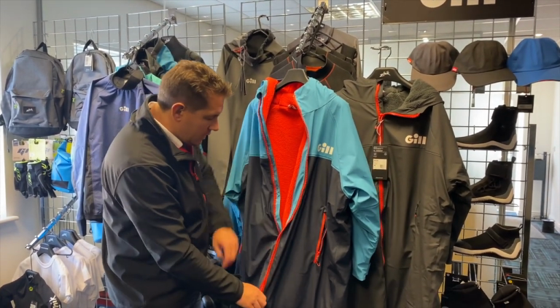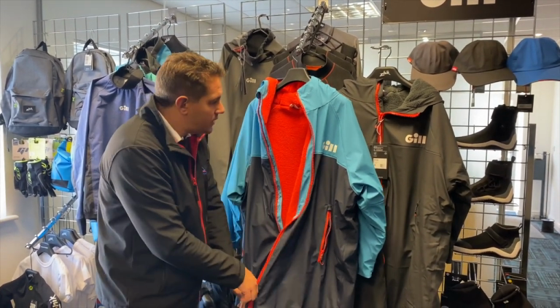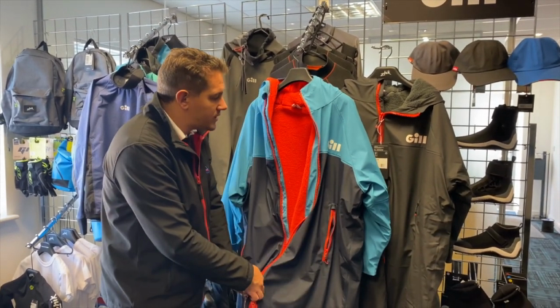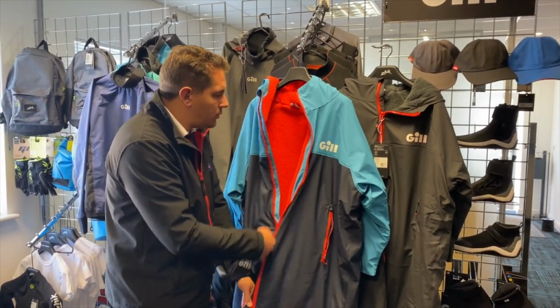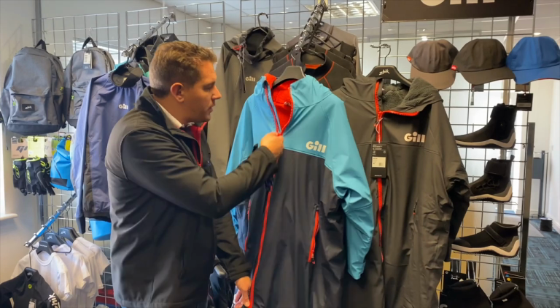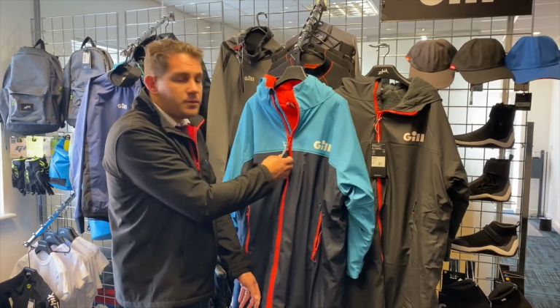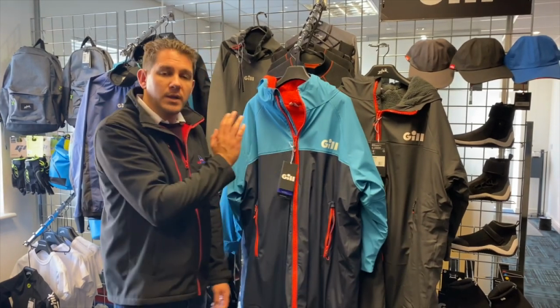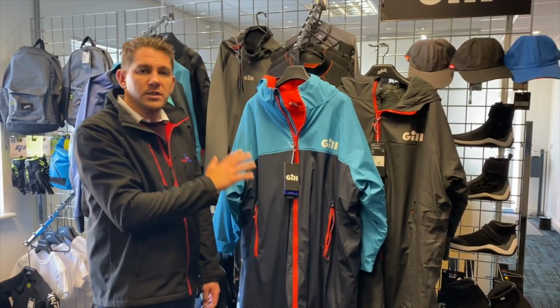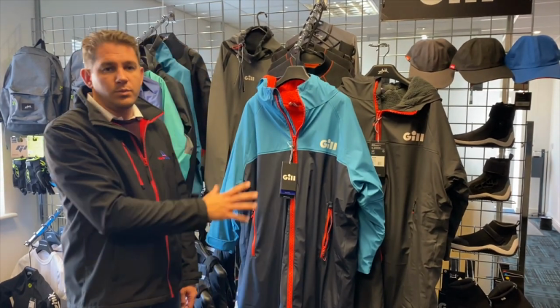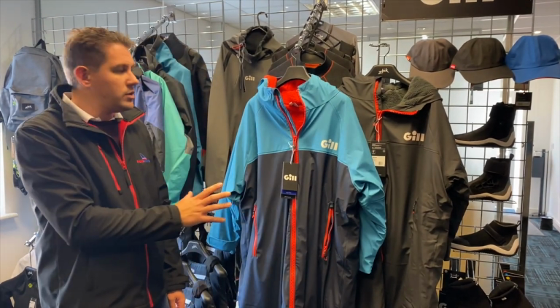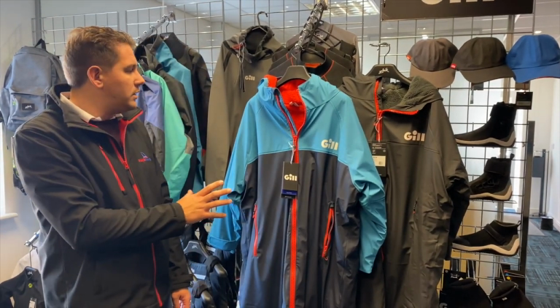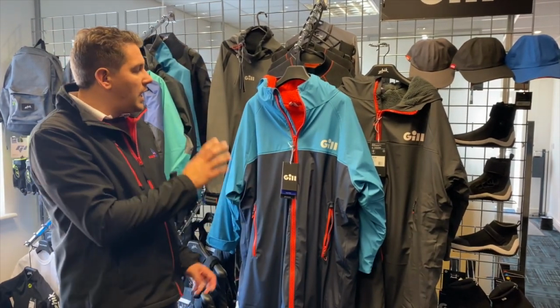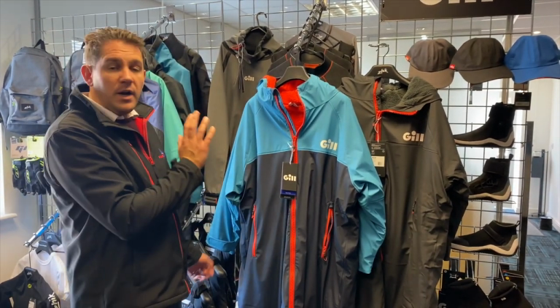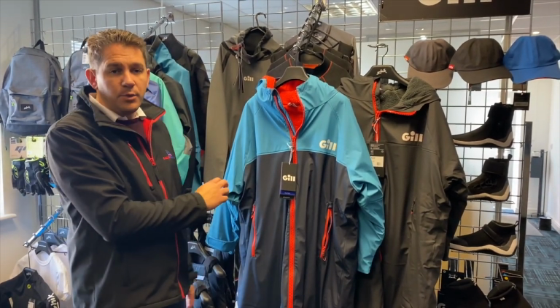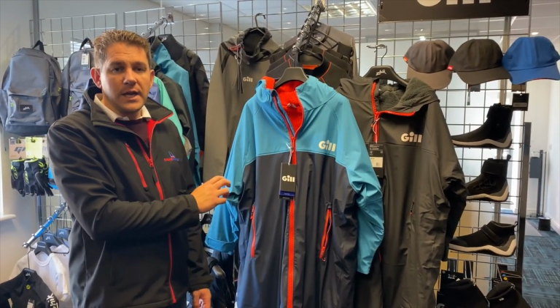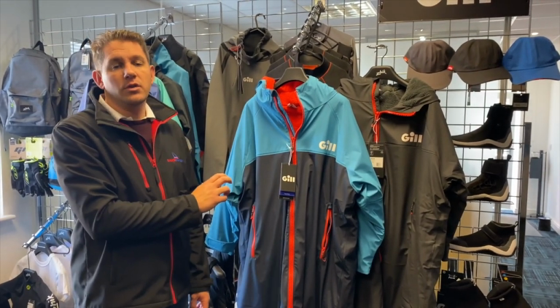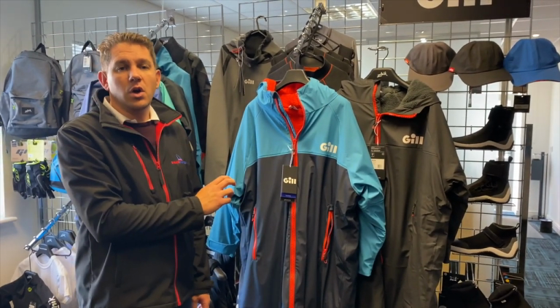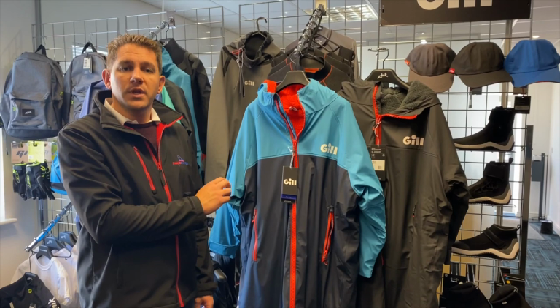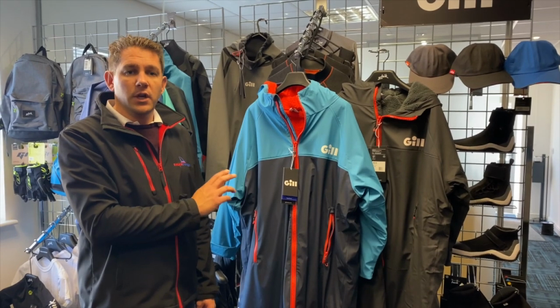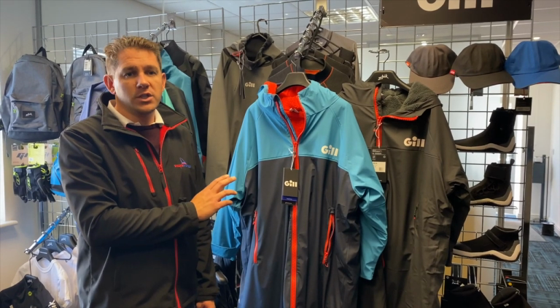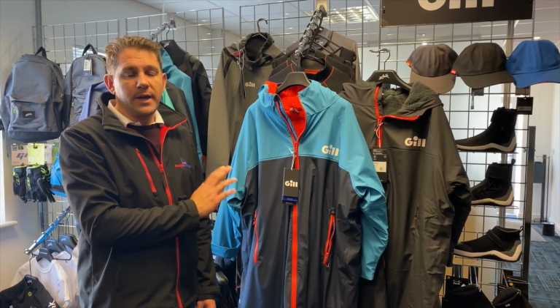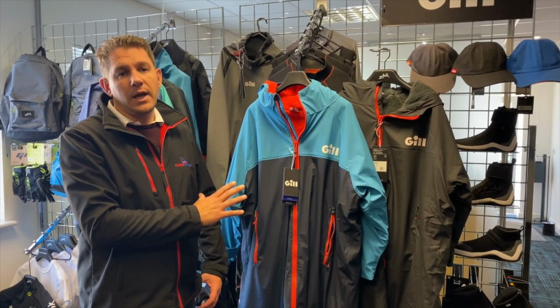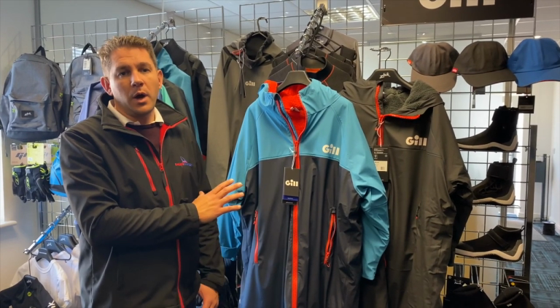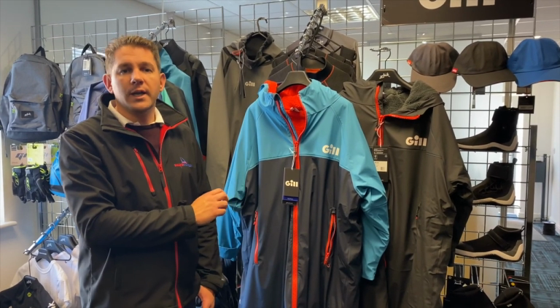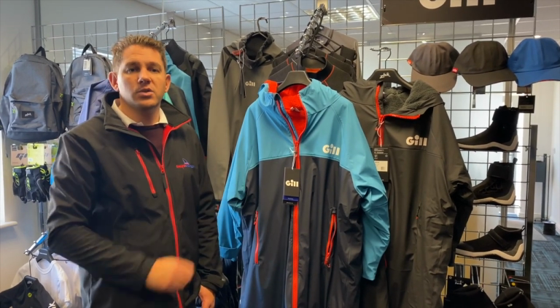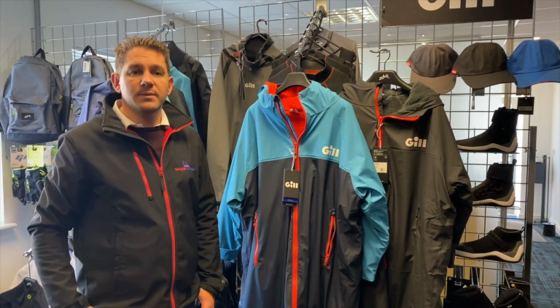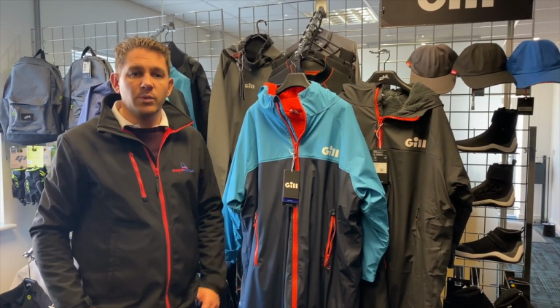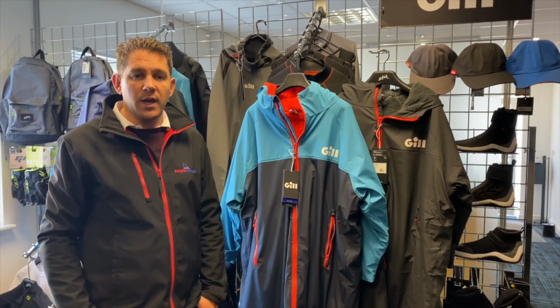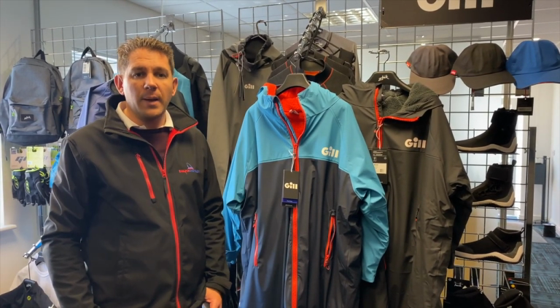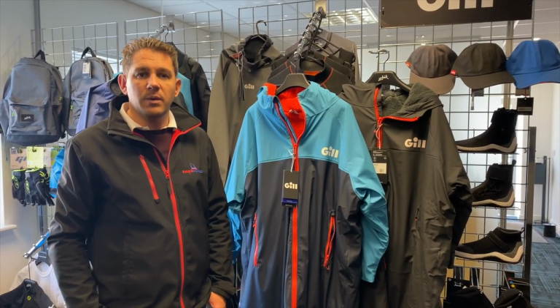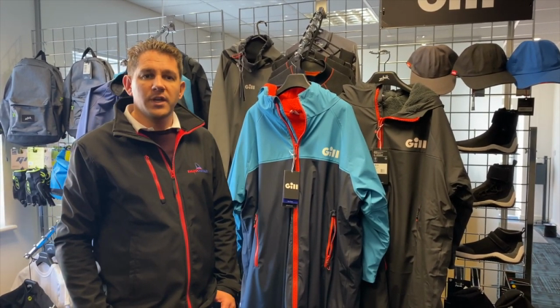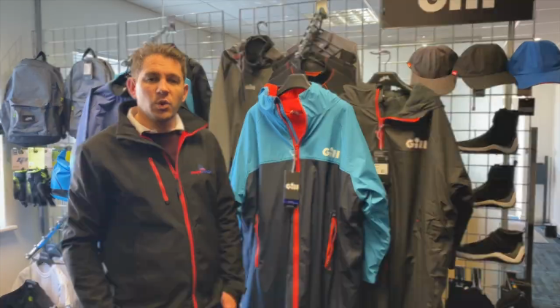This is completely waterproof and will keep the wind and water out. Available from sailingcharnery.com — if you have any questions about the Gill aqua parka, get in touch with the team today, we're here and happy to help. Thanks for watching.